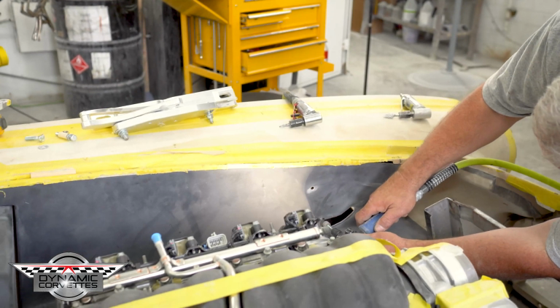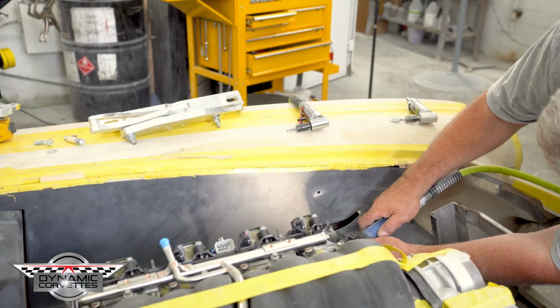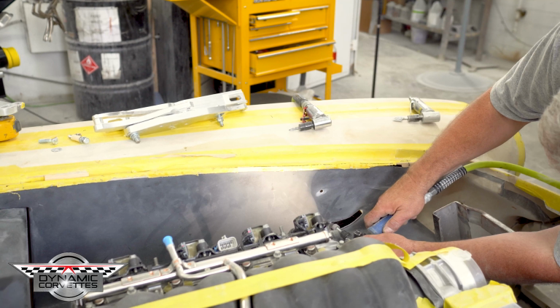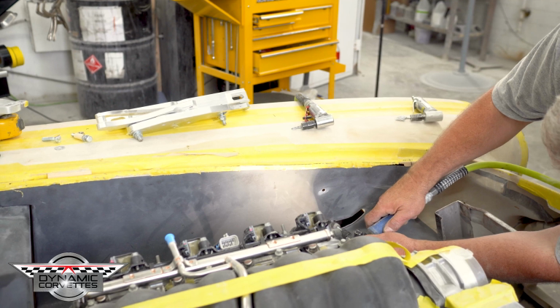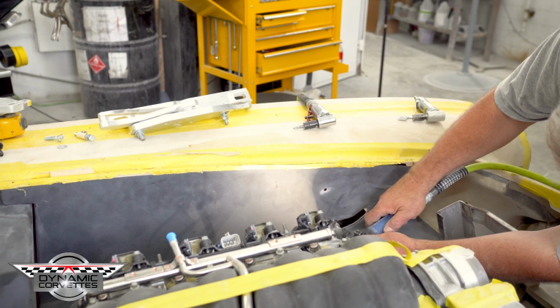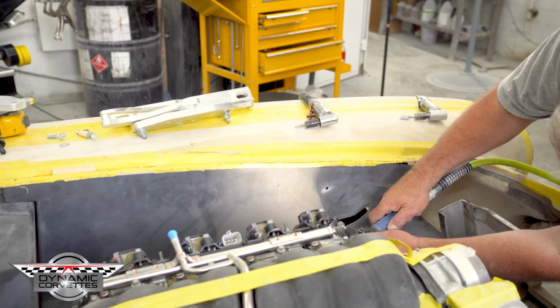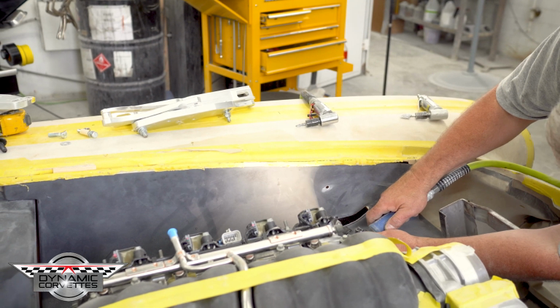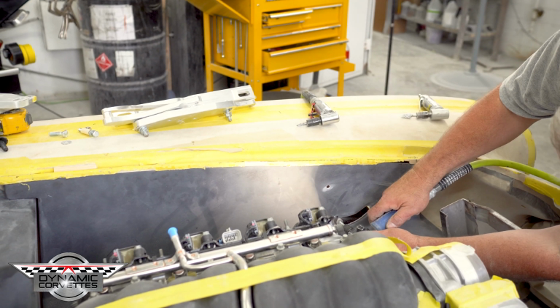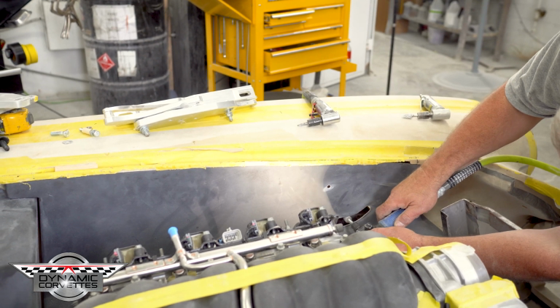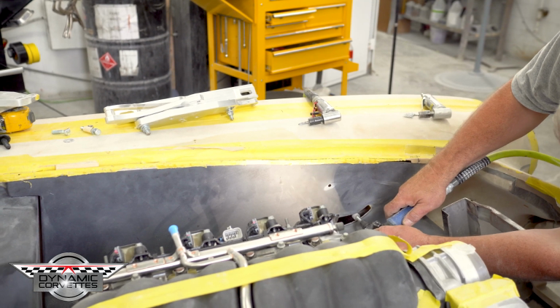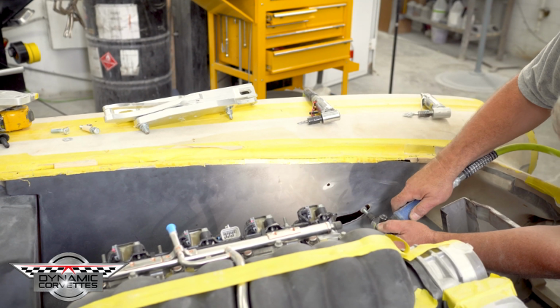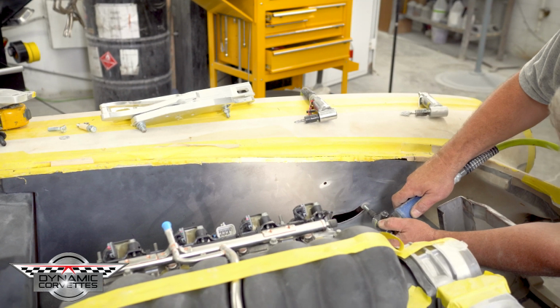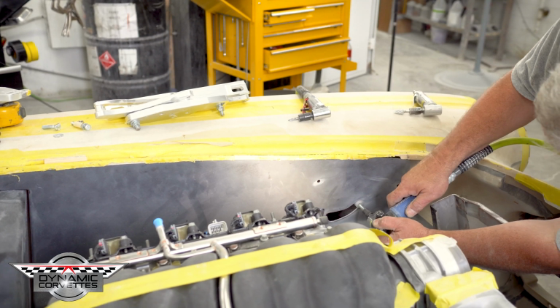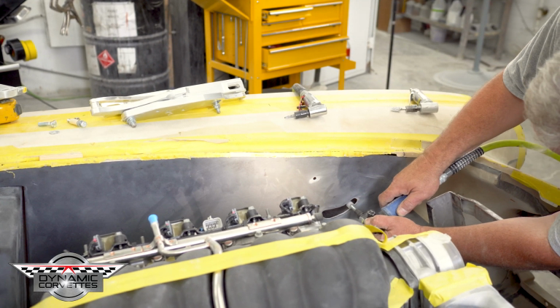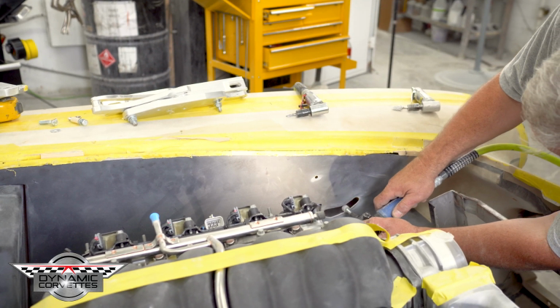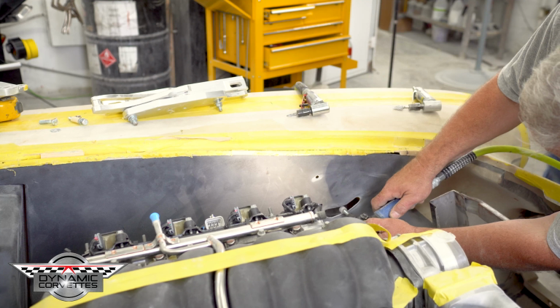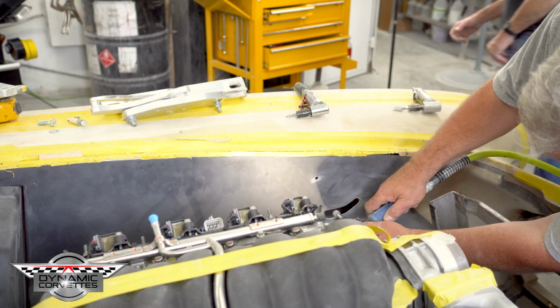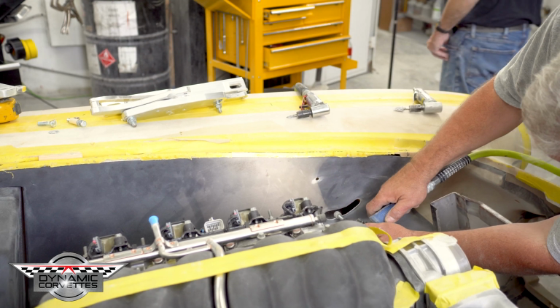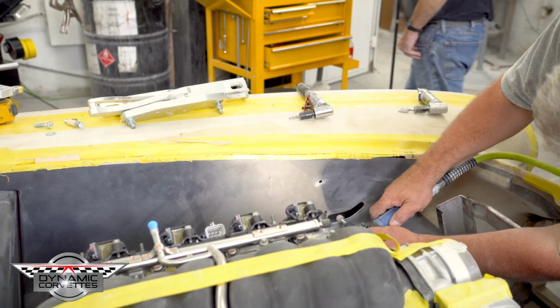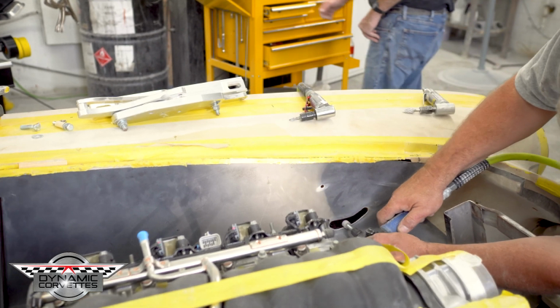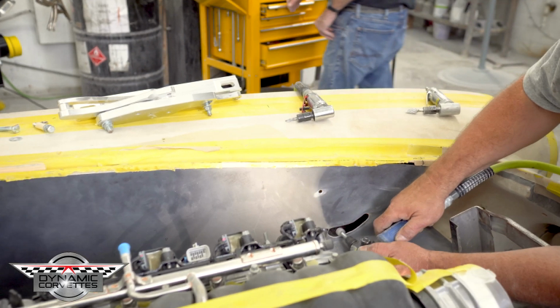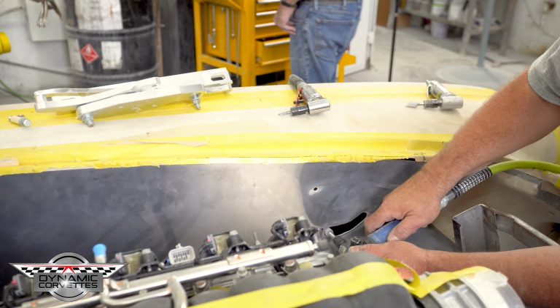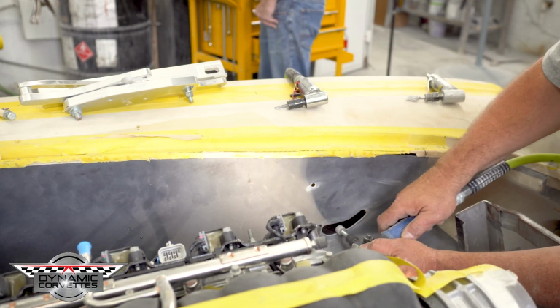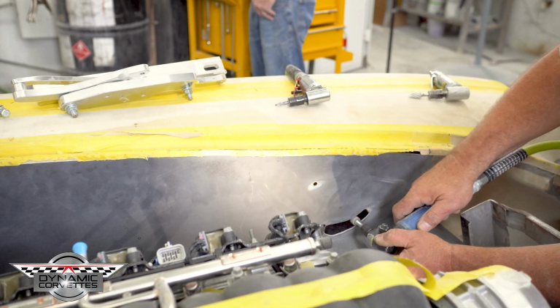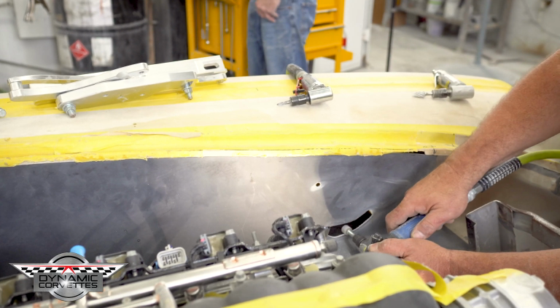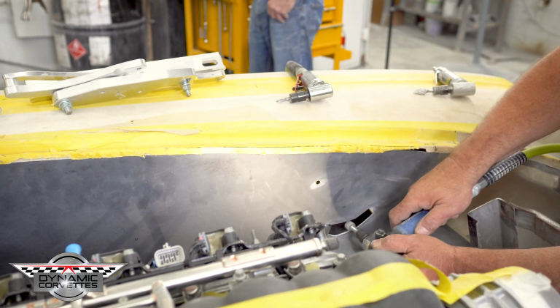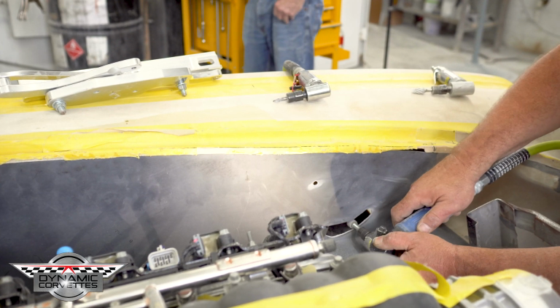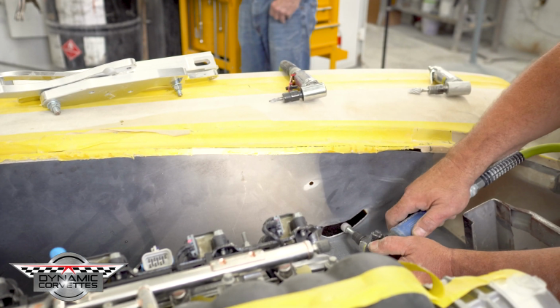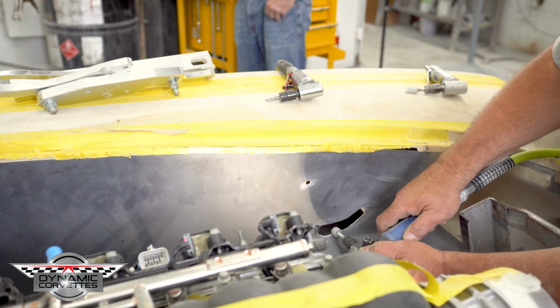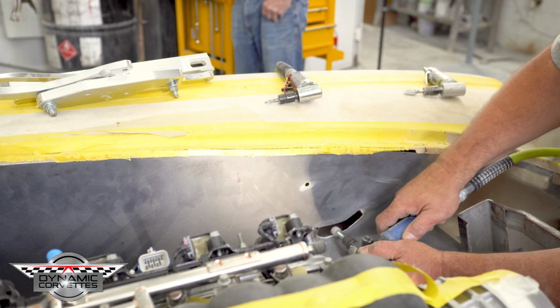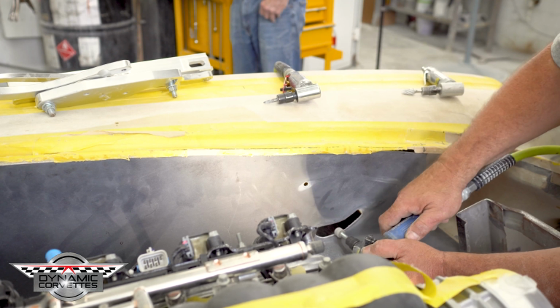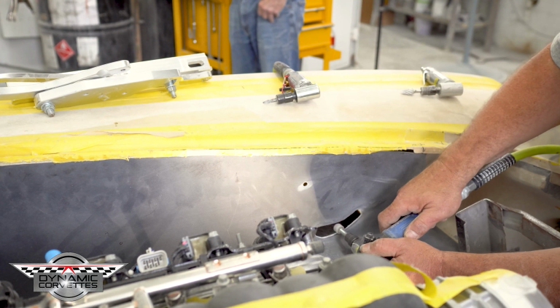Todd's cutting out our custom hinges right now, with the linear actuators that are hidden on the outside of the inner fenders. Here in a little bit, you'll be able to see how they work.